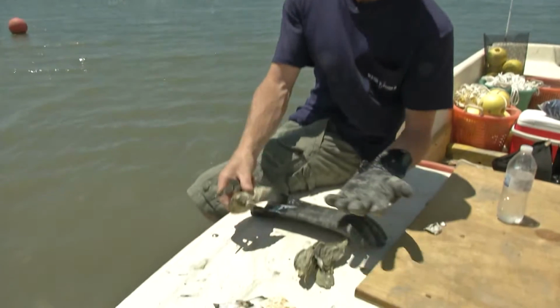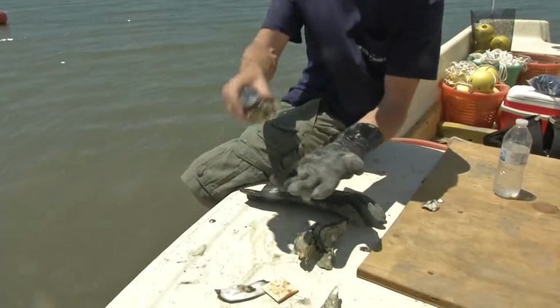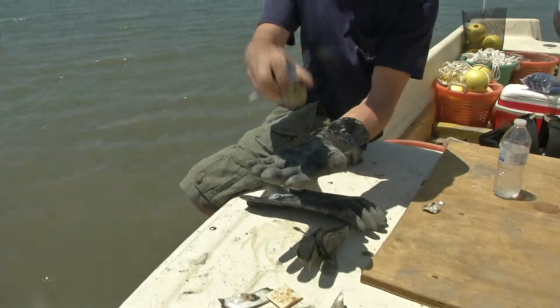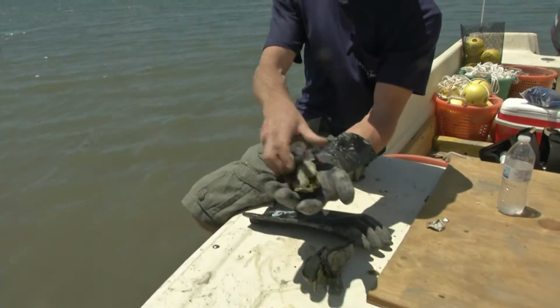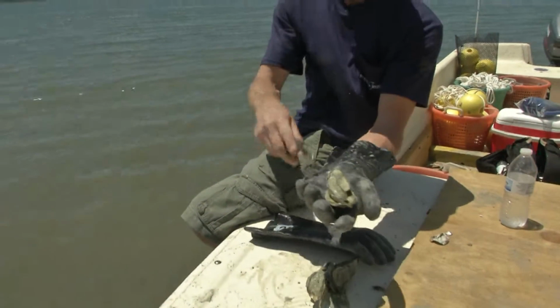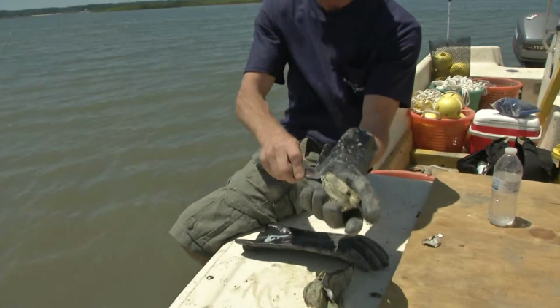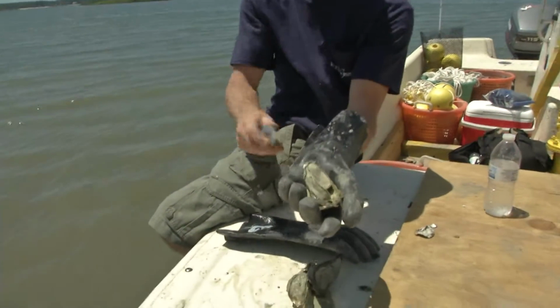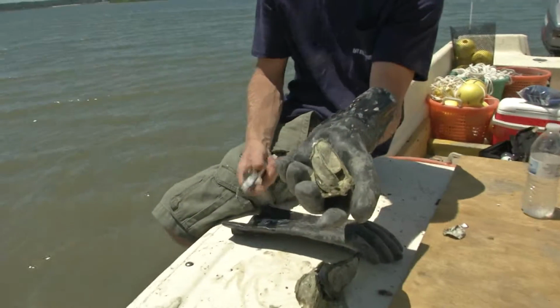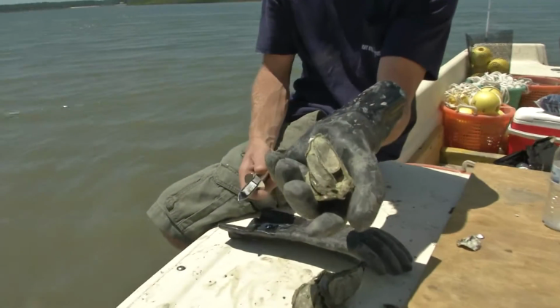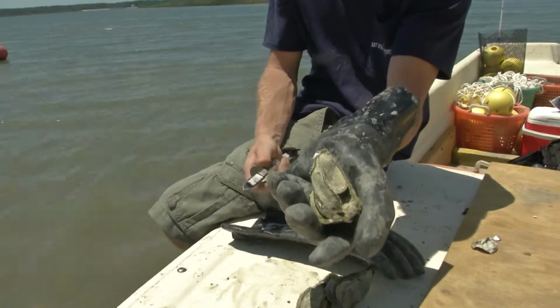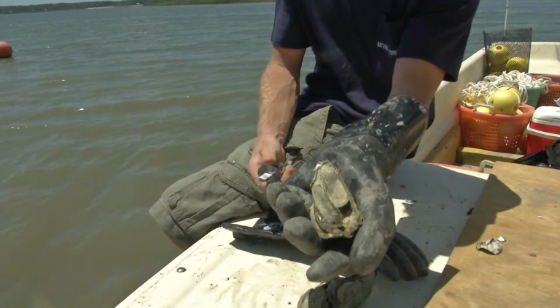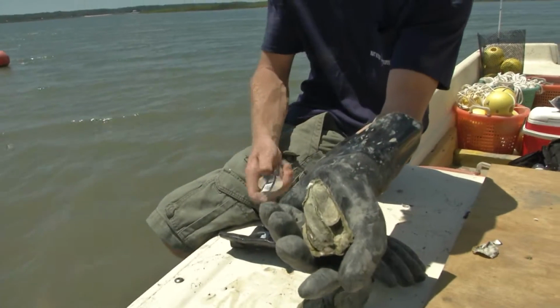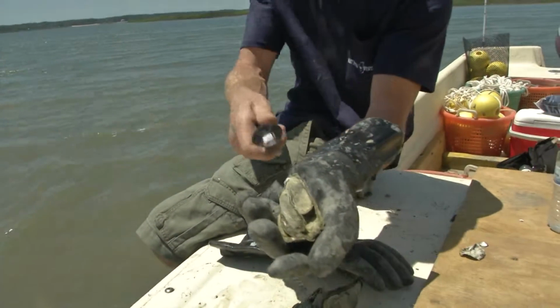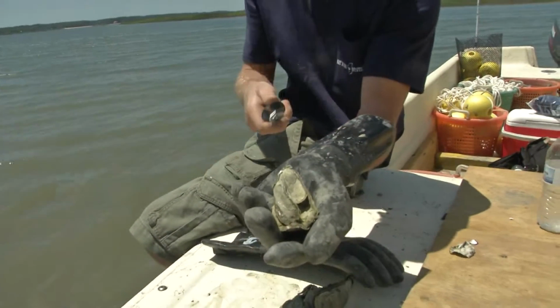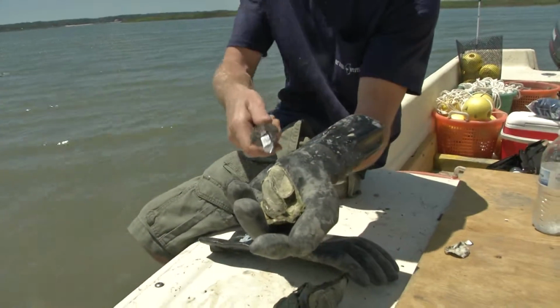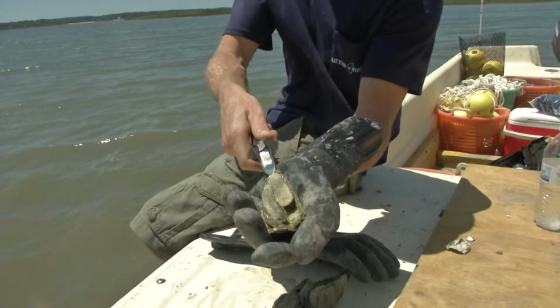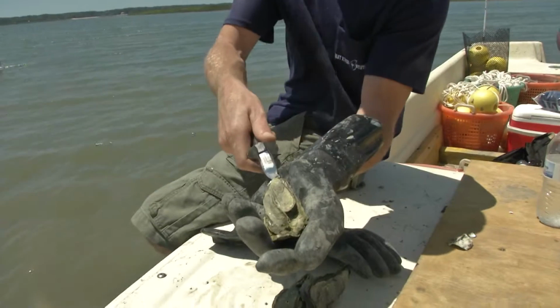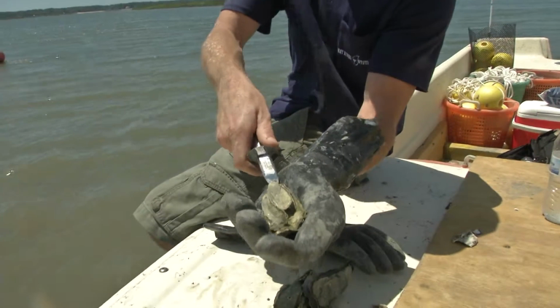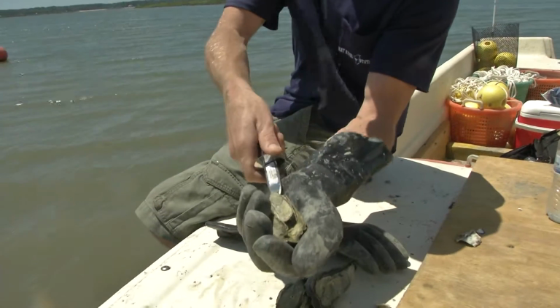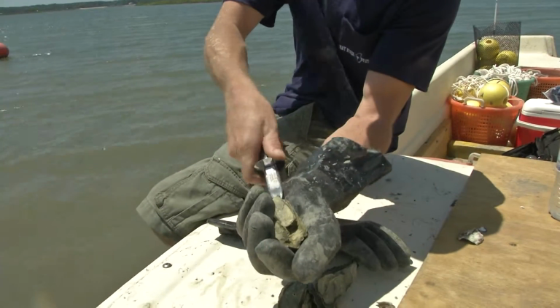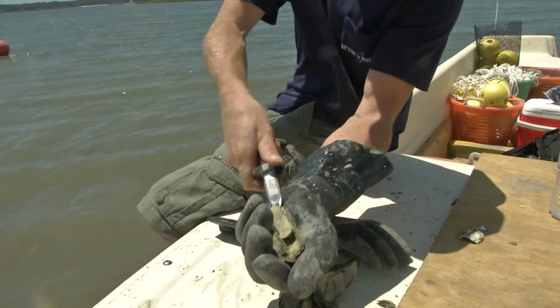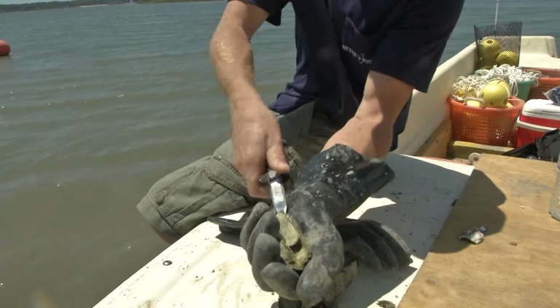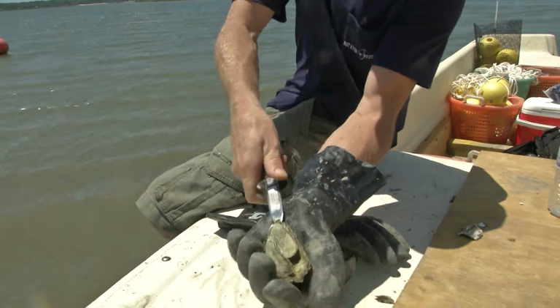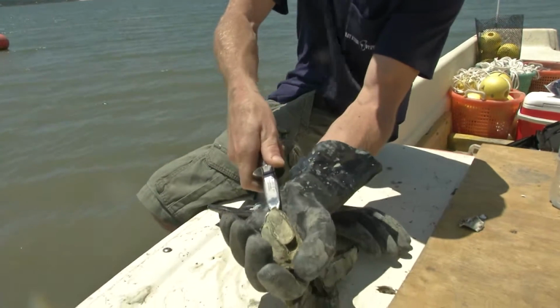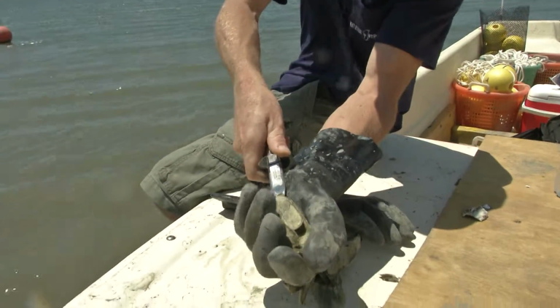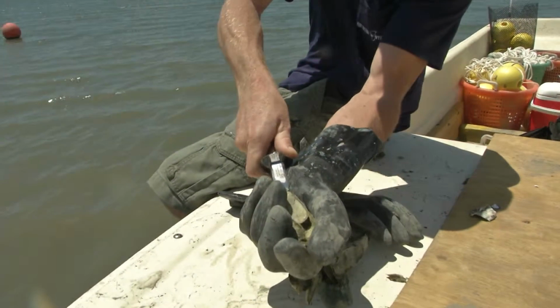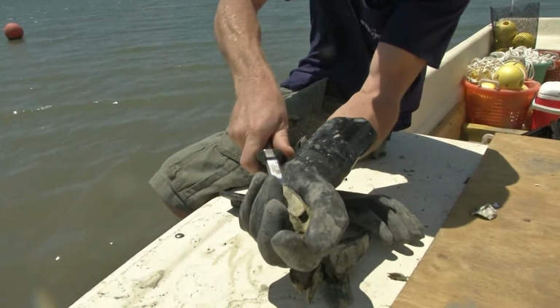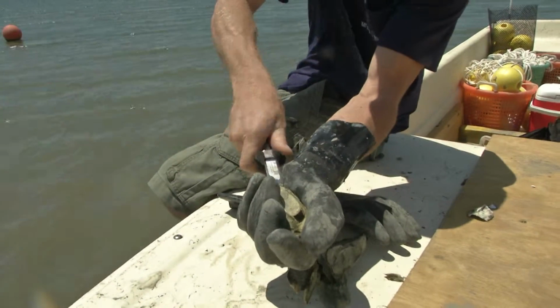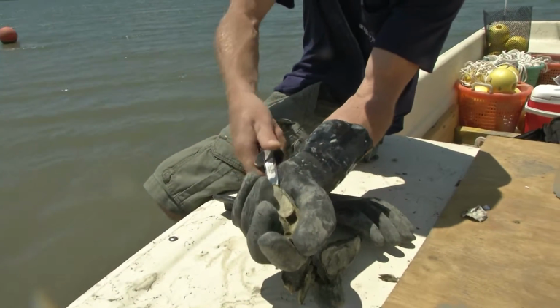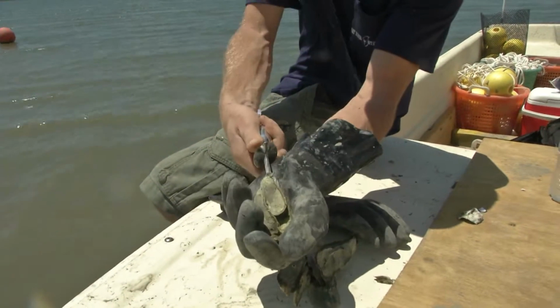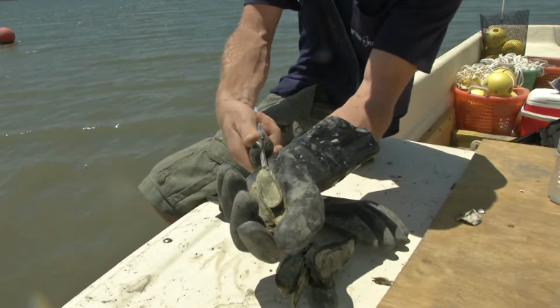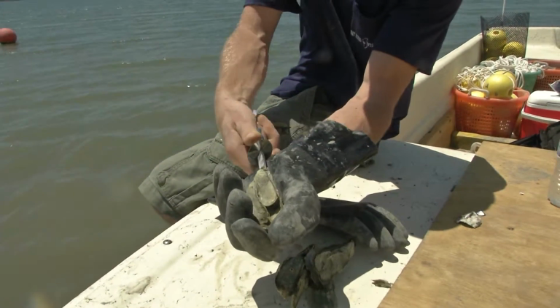The best way to do it is point the back of the oyster, or the hinge of the oyster, facing towards you. You stick the knife in till it can't go anymore and you give it a pop just like that.